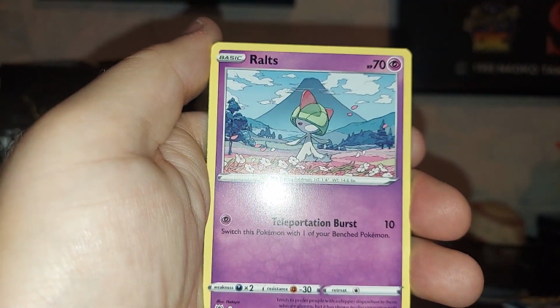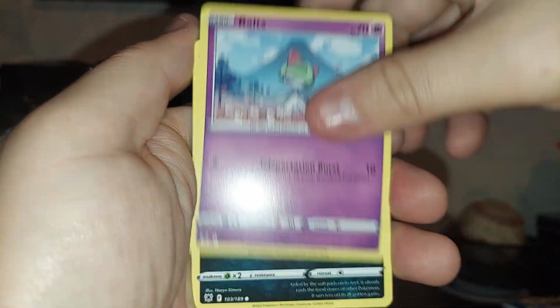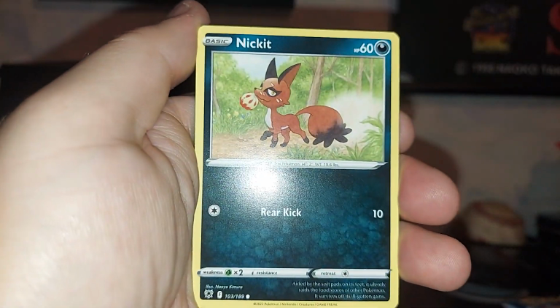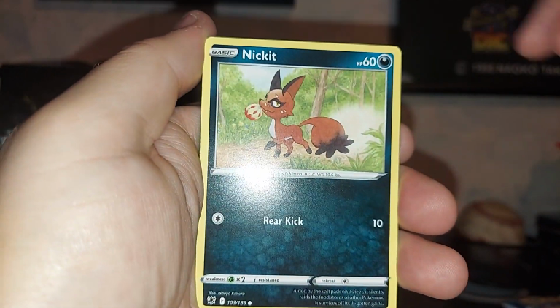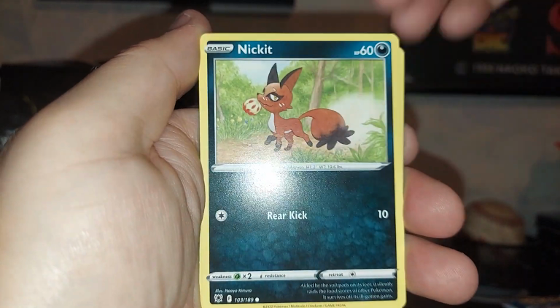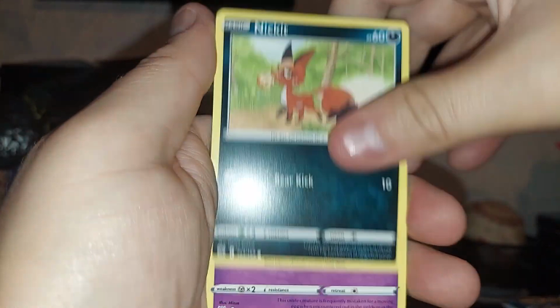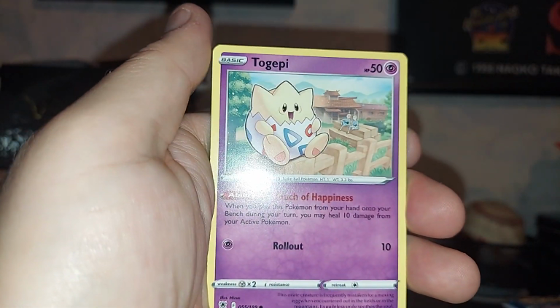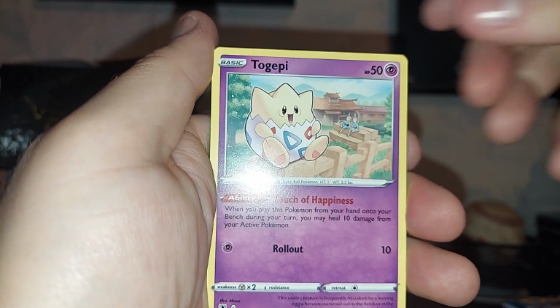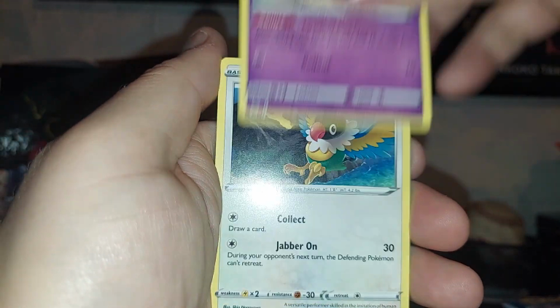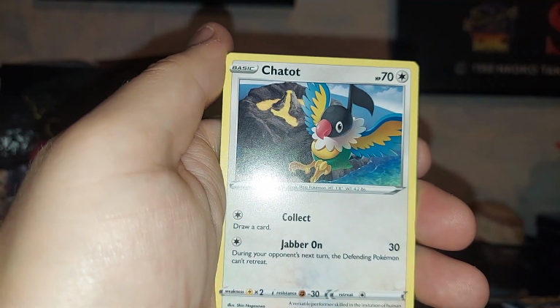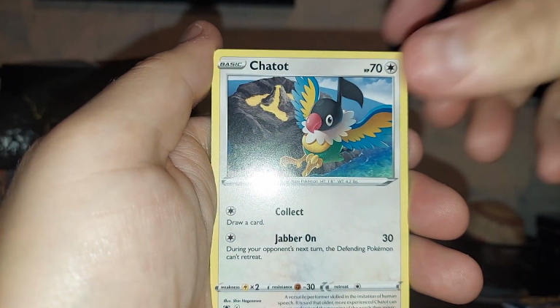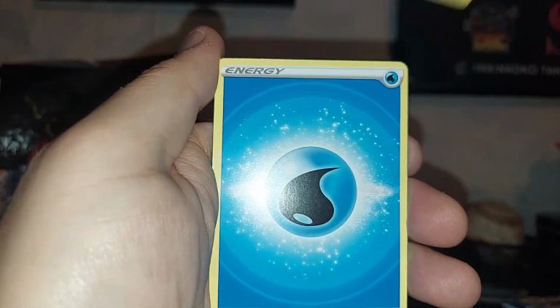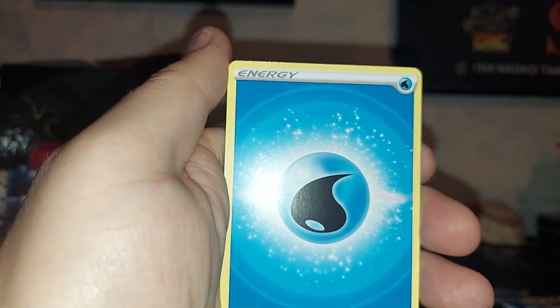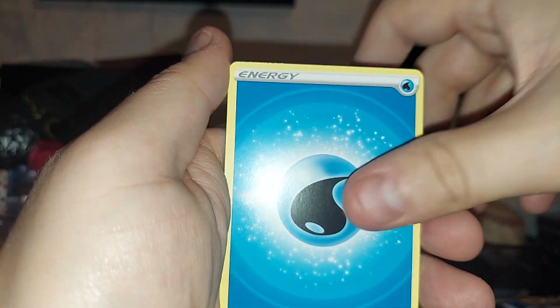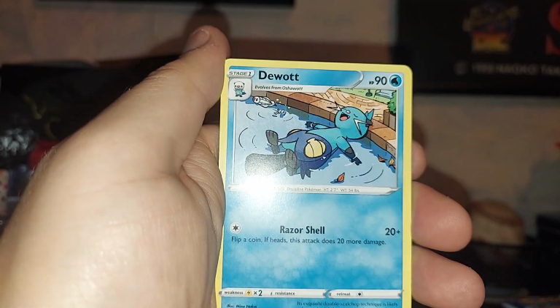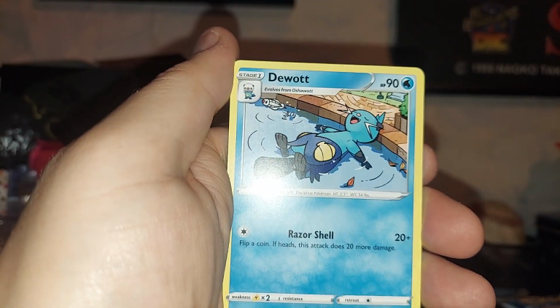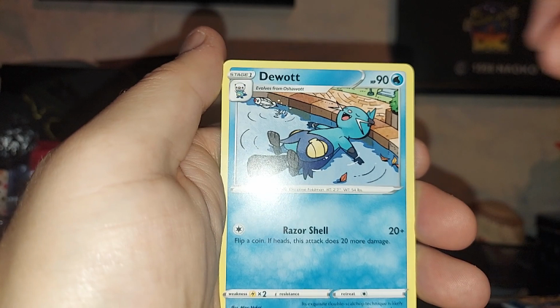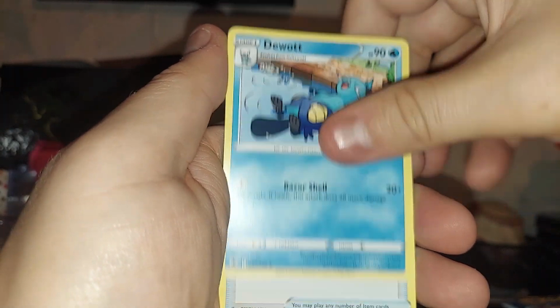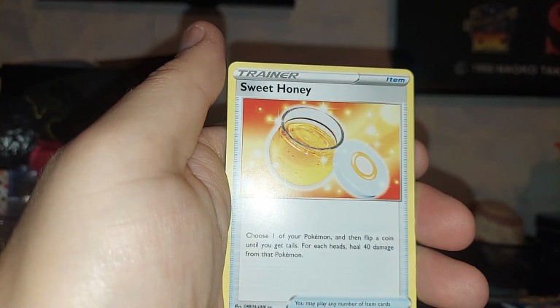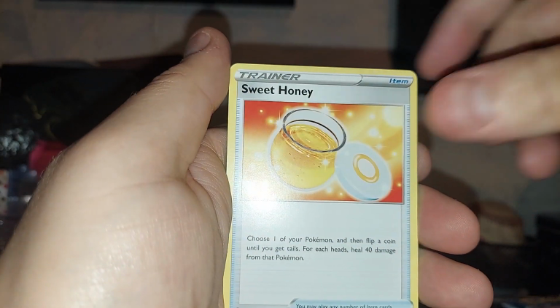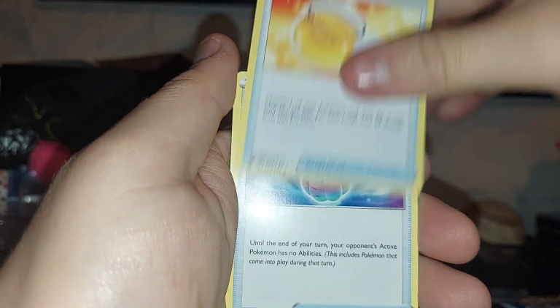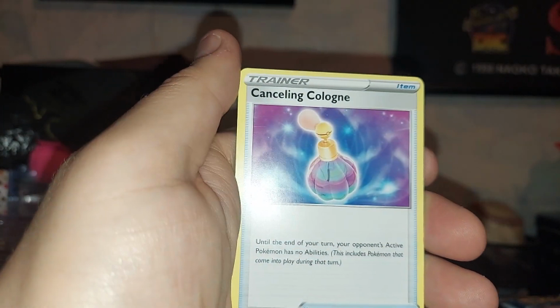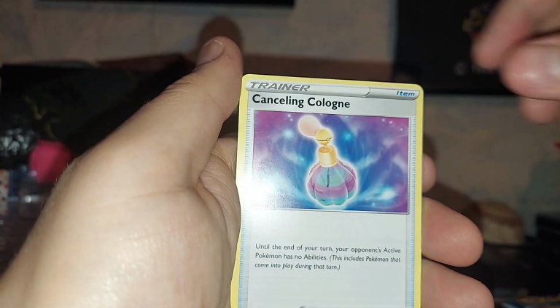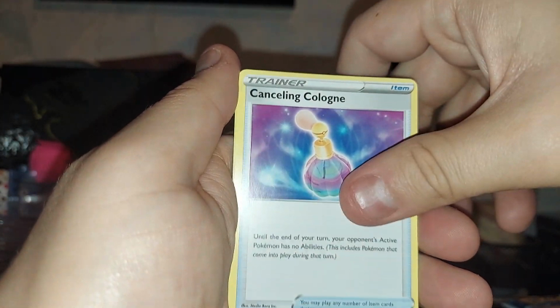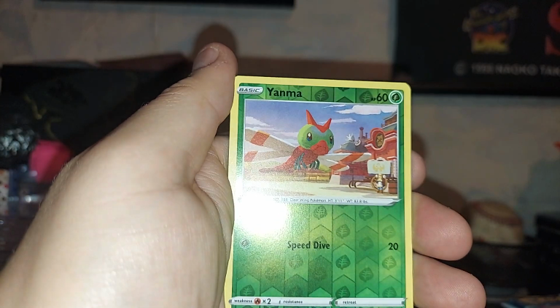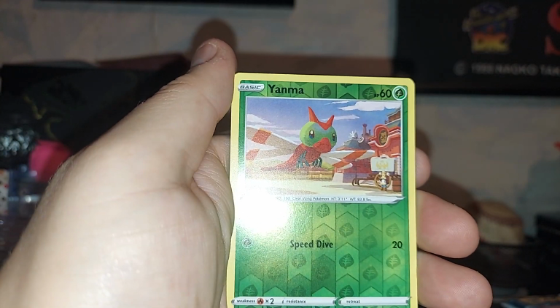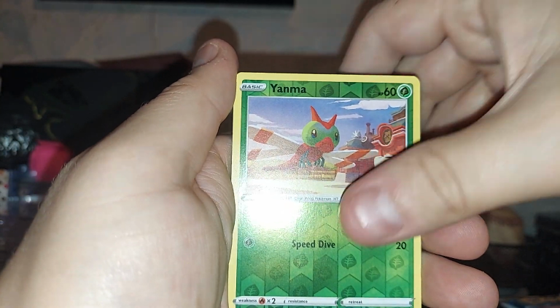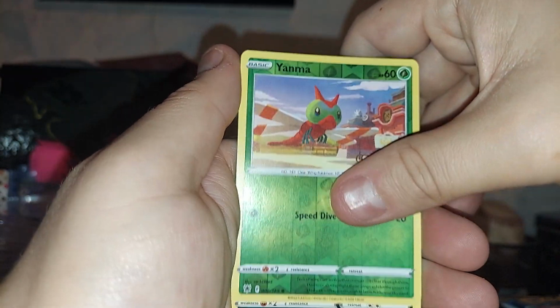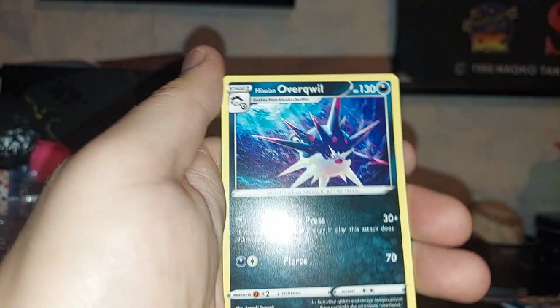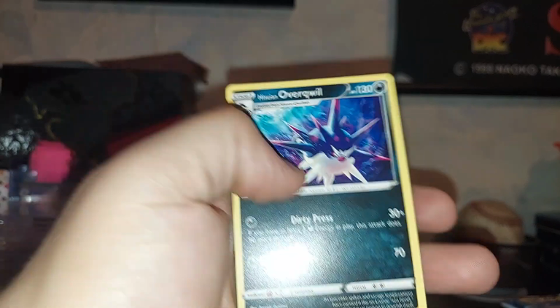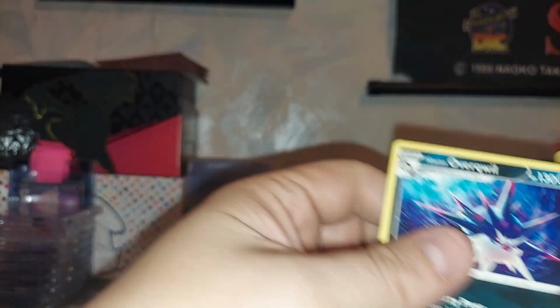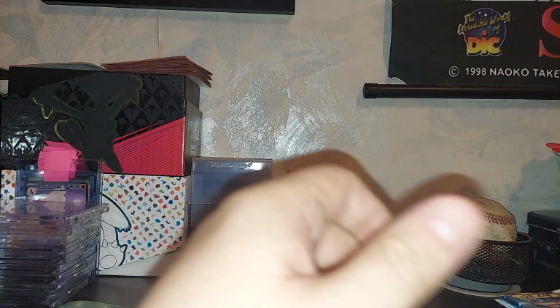Ralts, Nikita, Togepi, Chatot, Energy card, Dusclops, Sweet Honey, Canceling Cologne, Hisuian Zorua reverse, and an Overqwil.